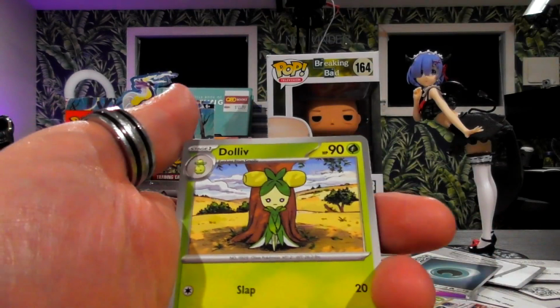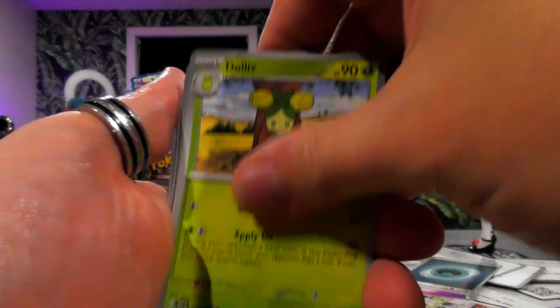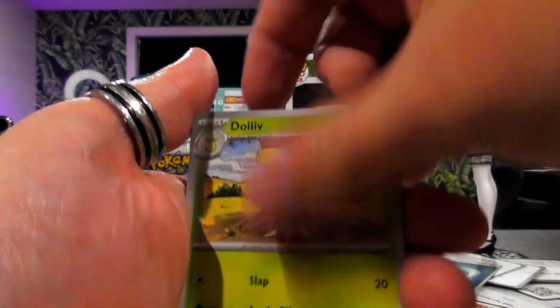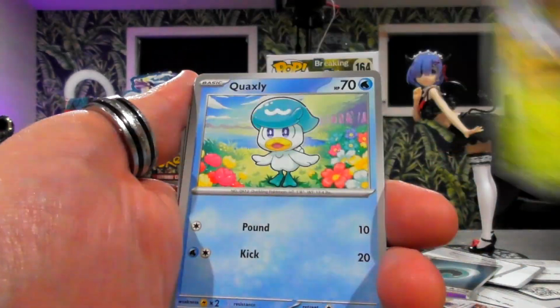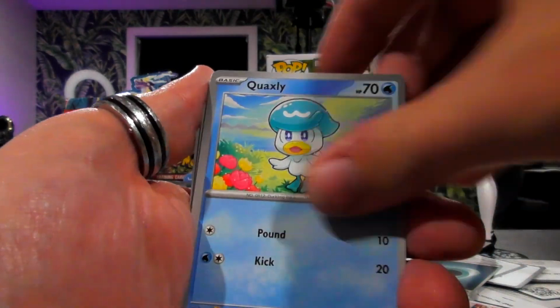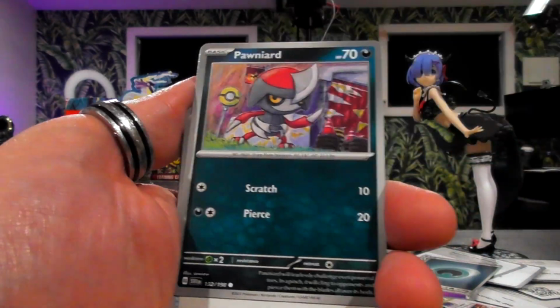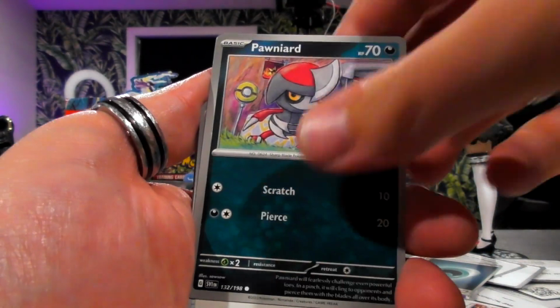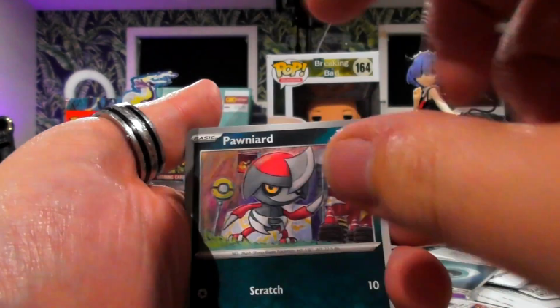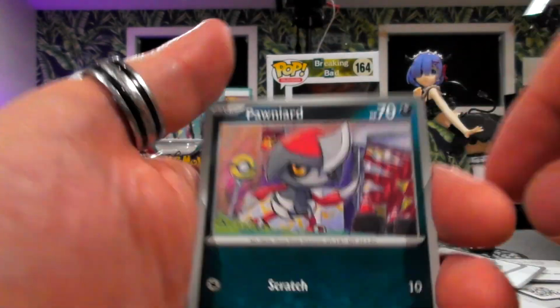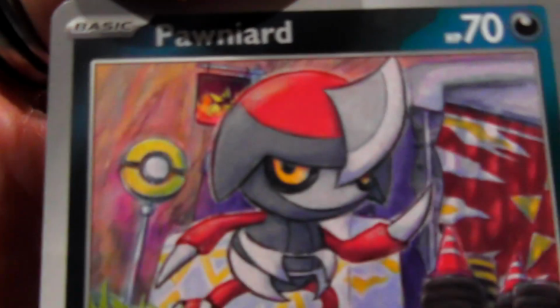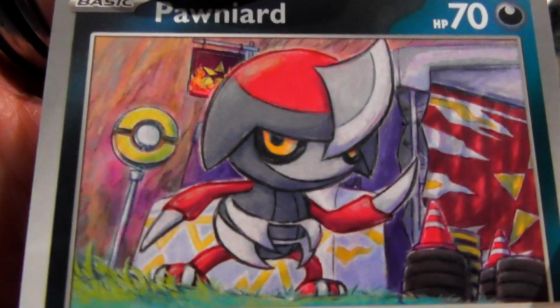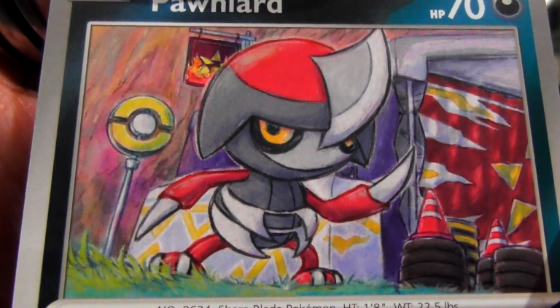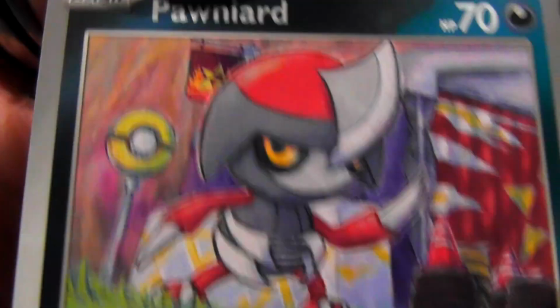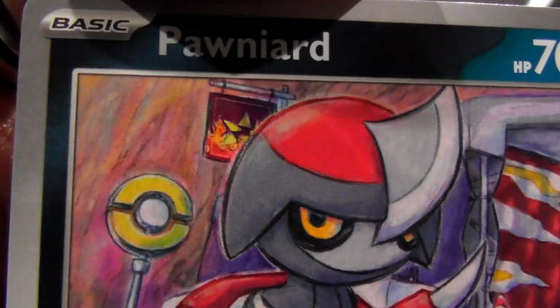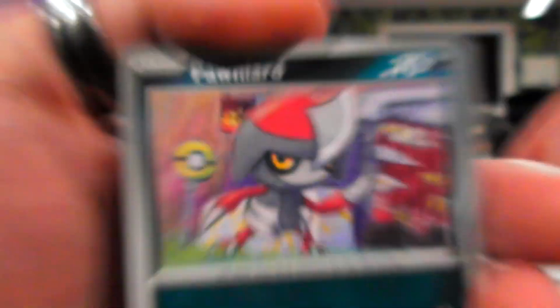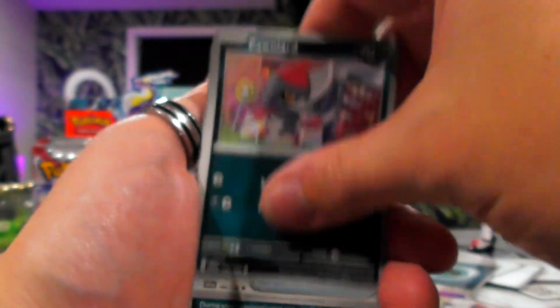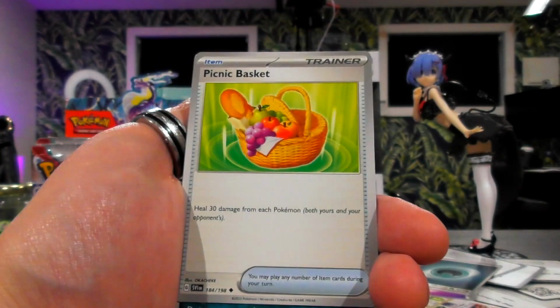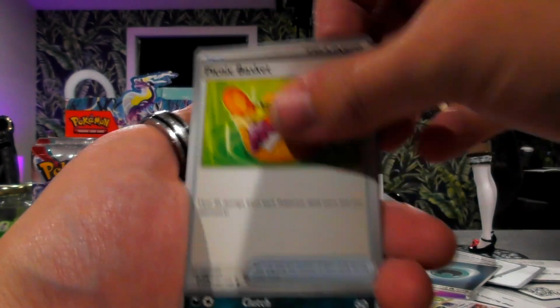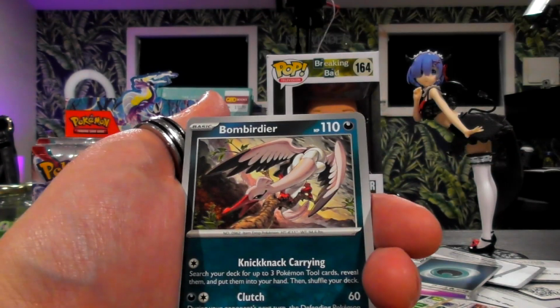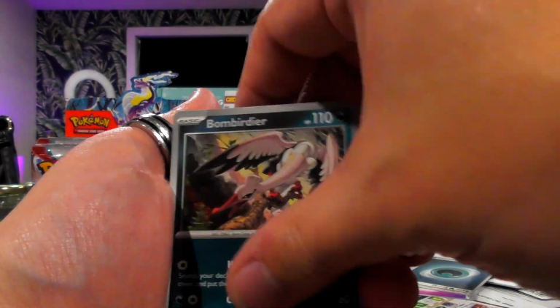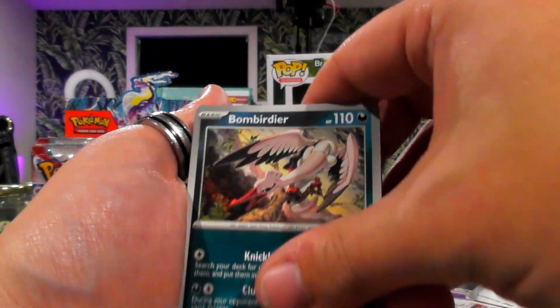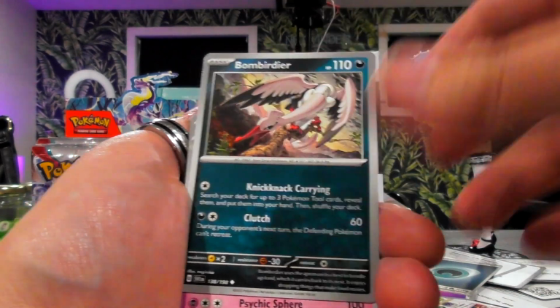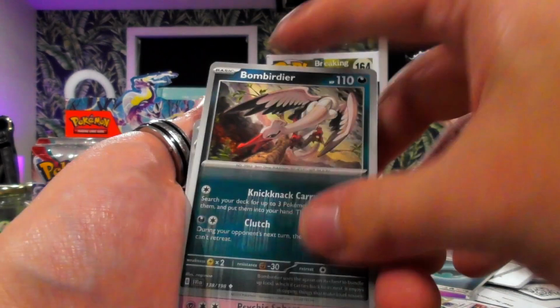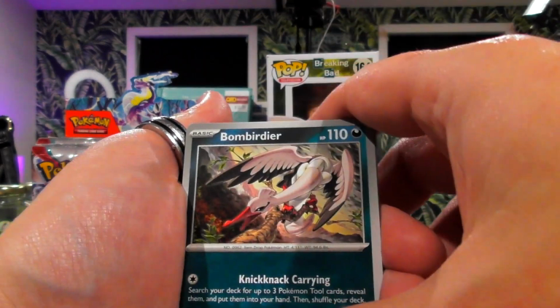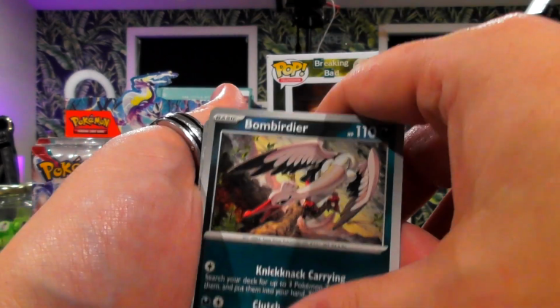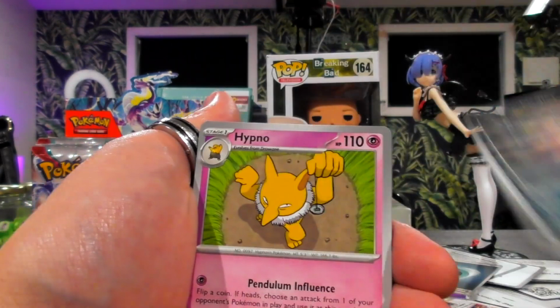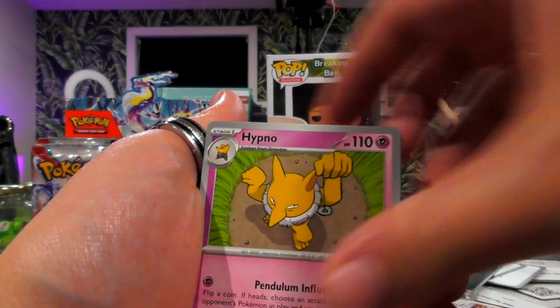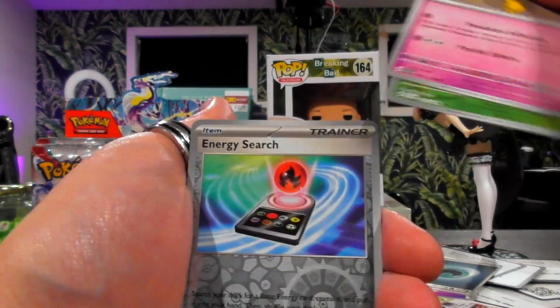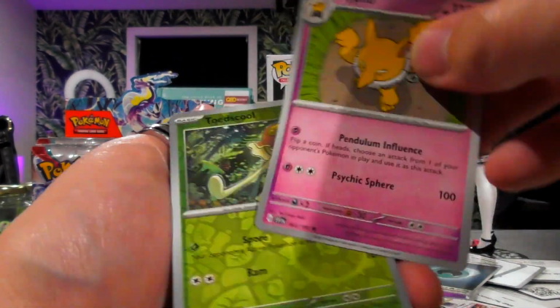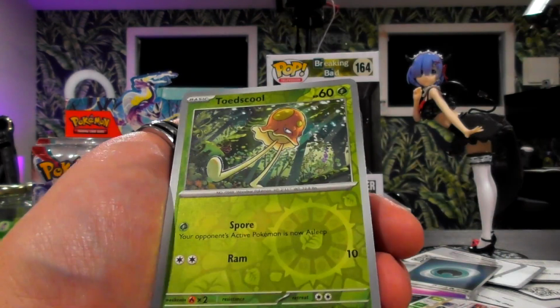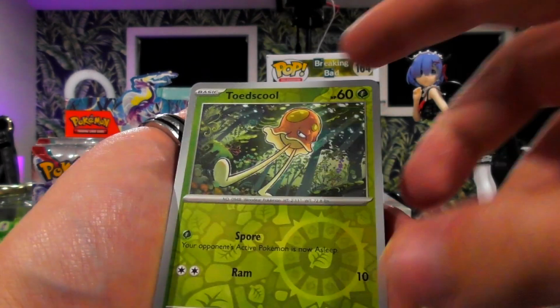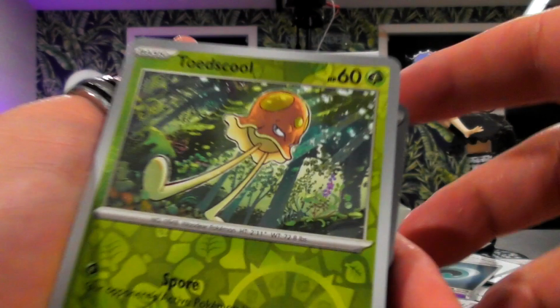Maybe I should put the codes at the end of each pack. Pawniard, he's looking like he's about to do something. I thought there was a Pokemon up there but it's not — just nothing. What the hell are you? Bombirdier! What a name. Toadscool is cool.